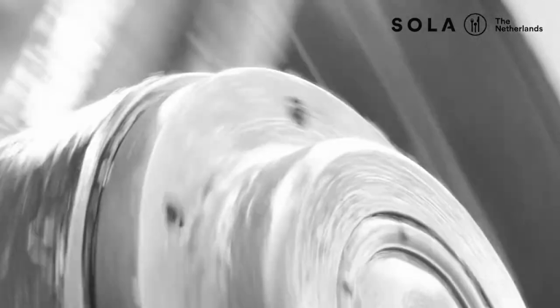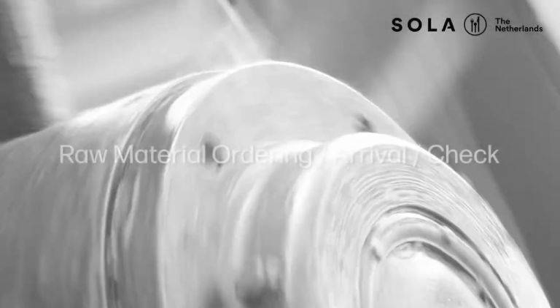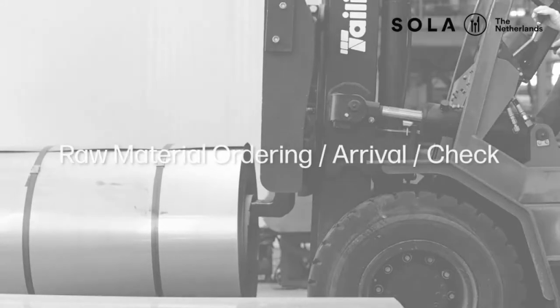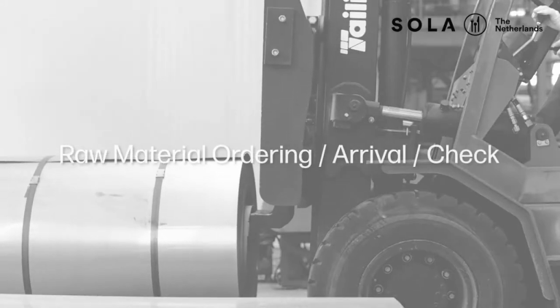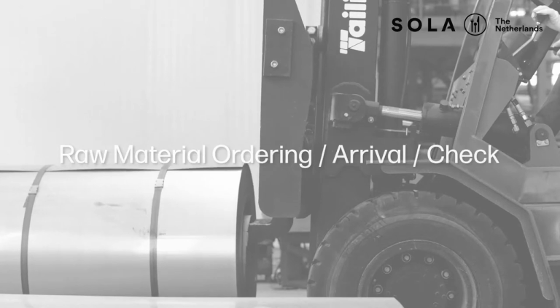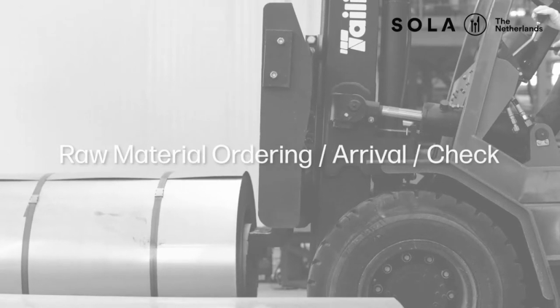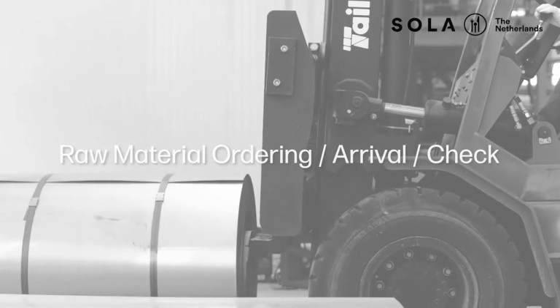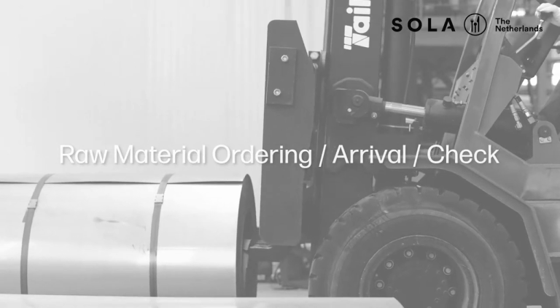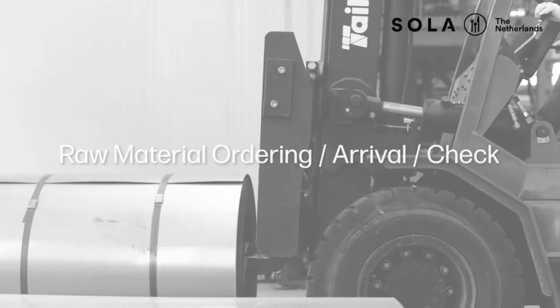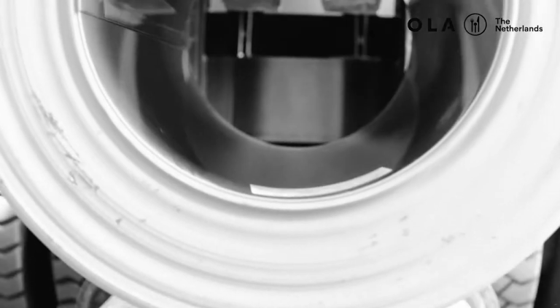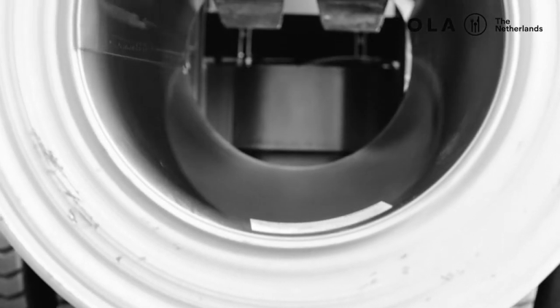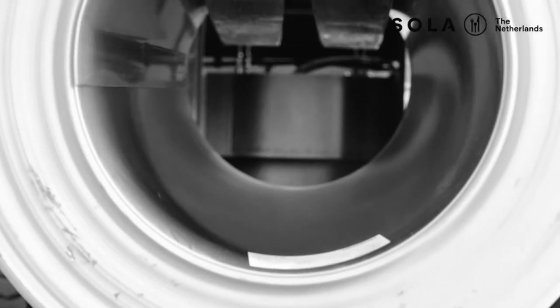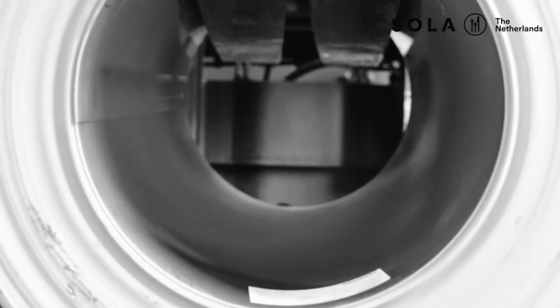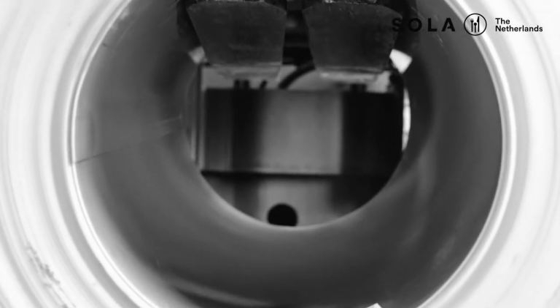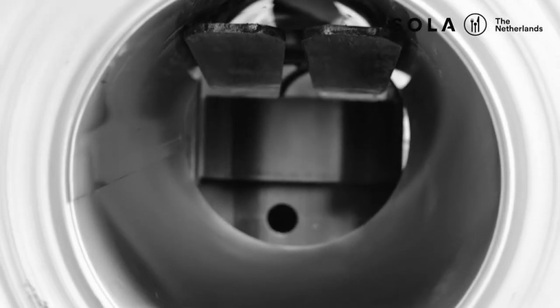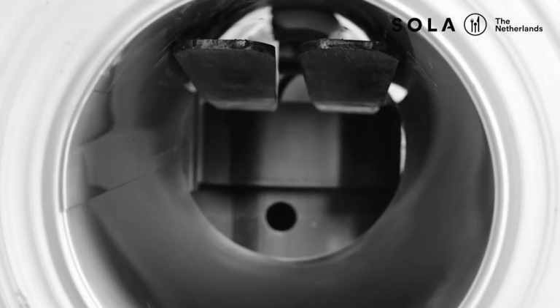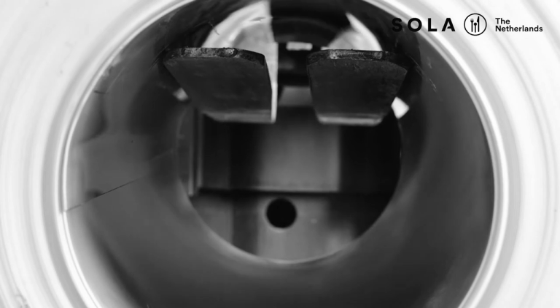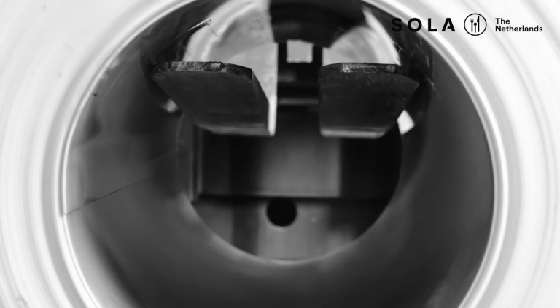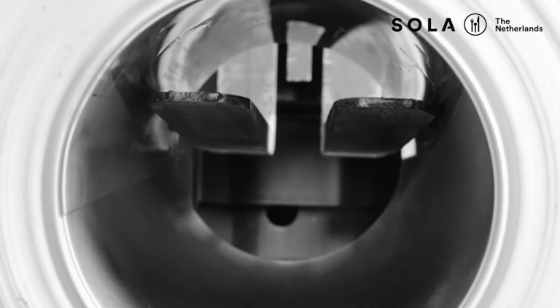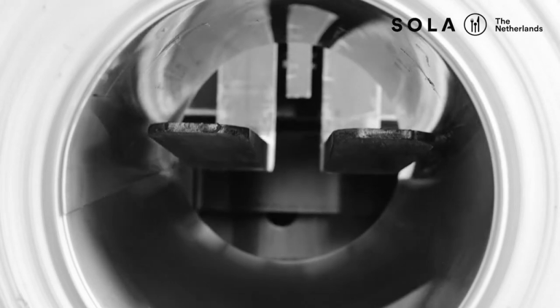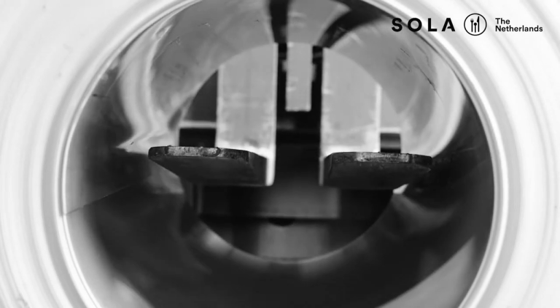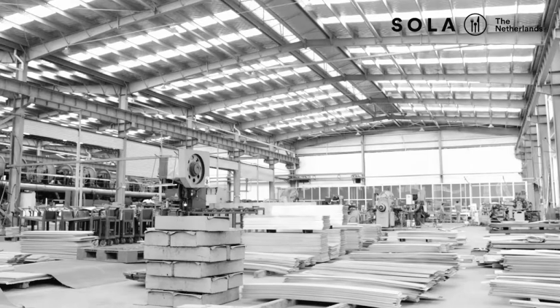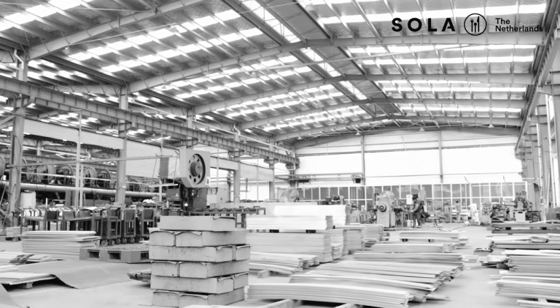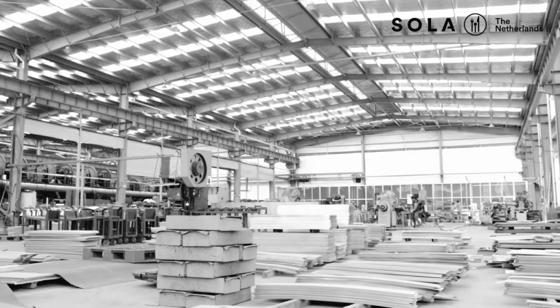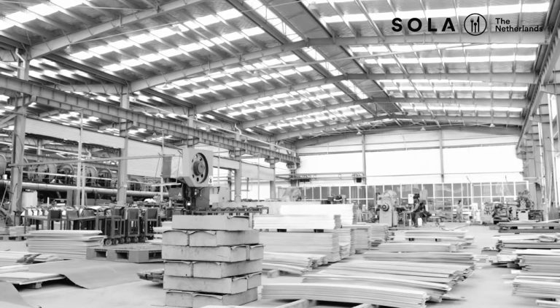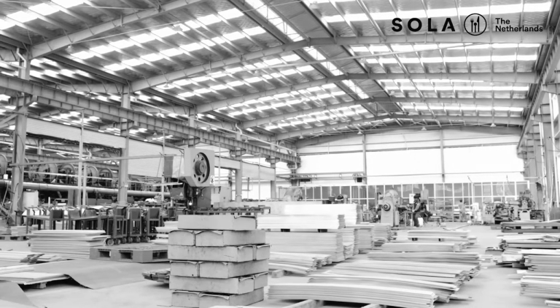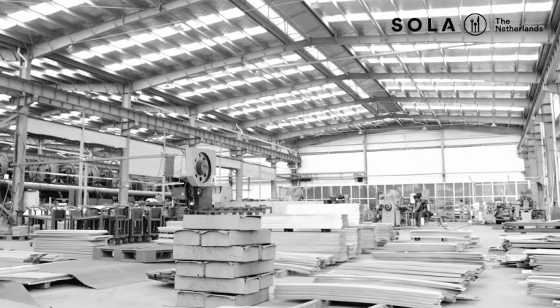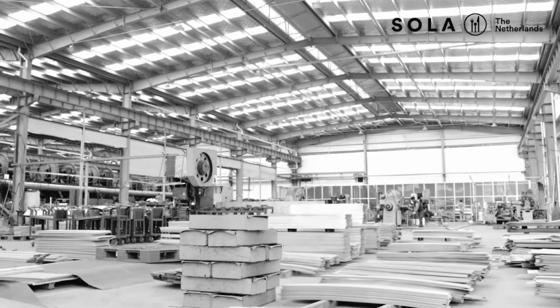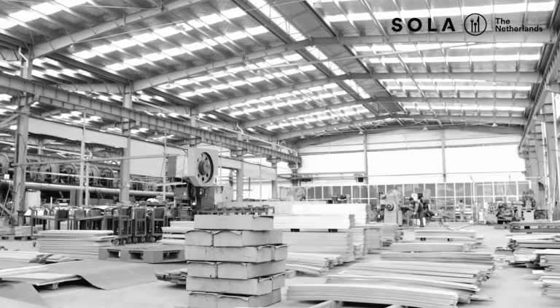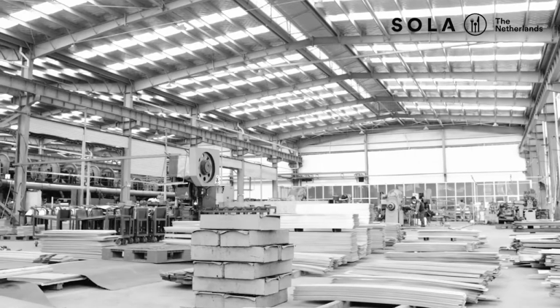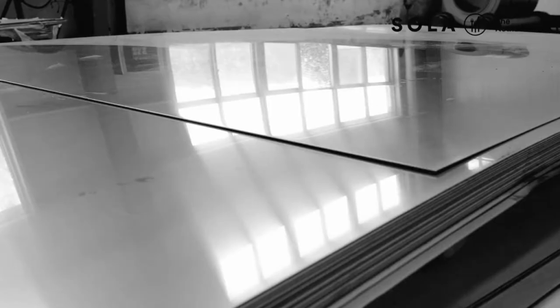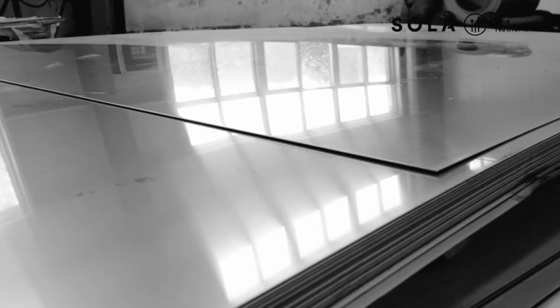The first step is raw material ordering, arrivals and checking. This is how a coil of steel arrives at the Sola factory. This specific coil has been ordered straight from the steel mill and arrives already in a very specific thickness.